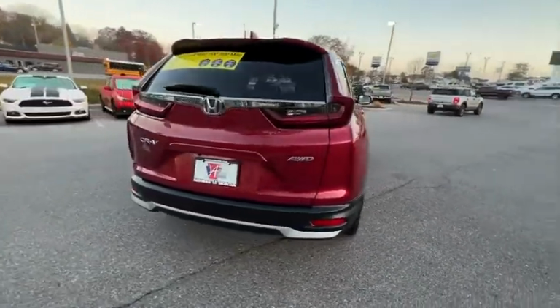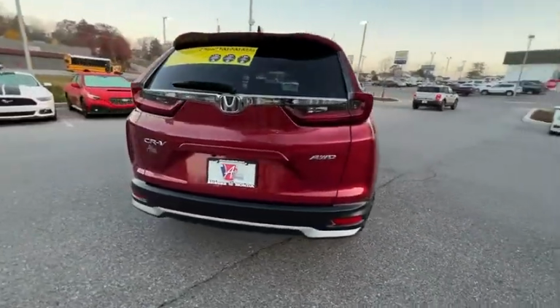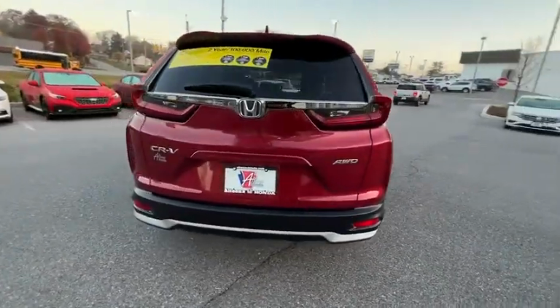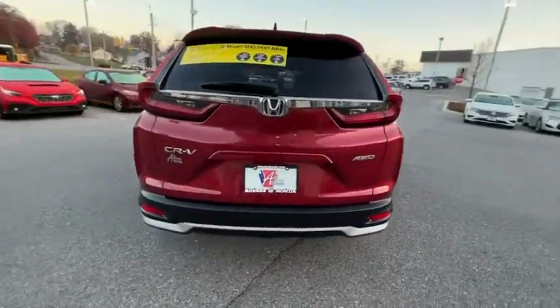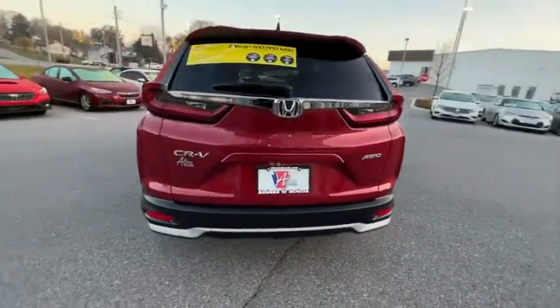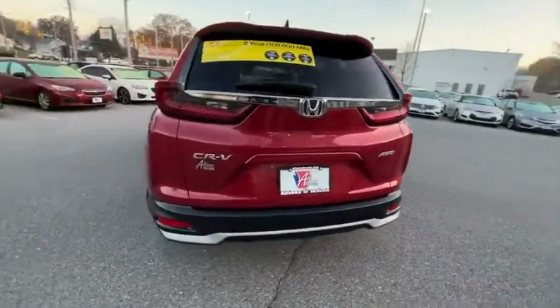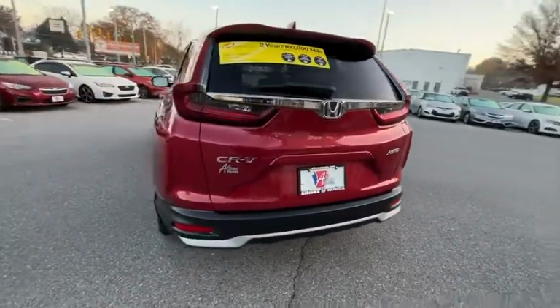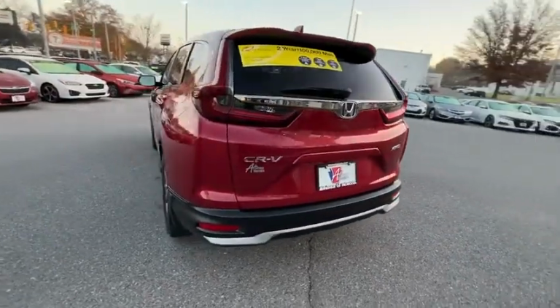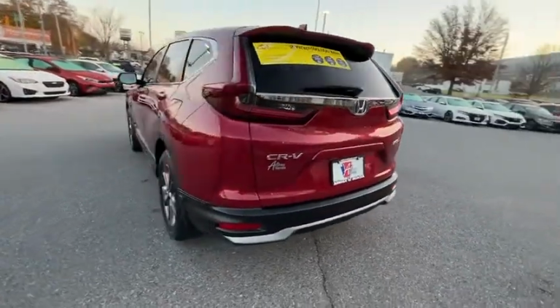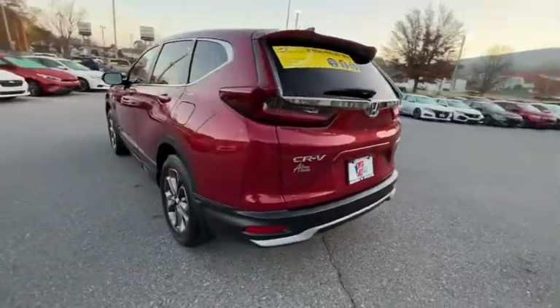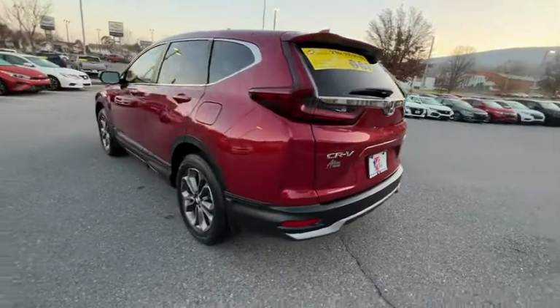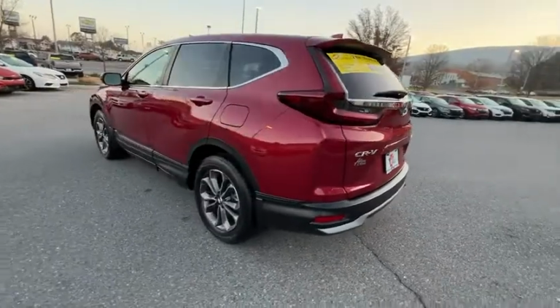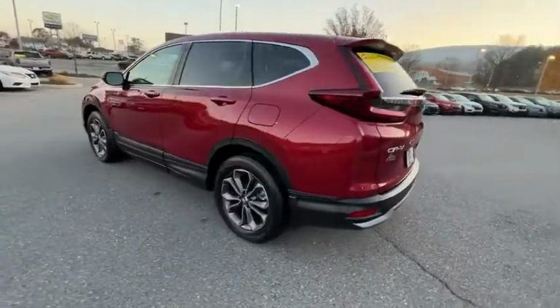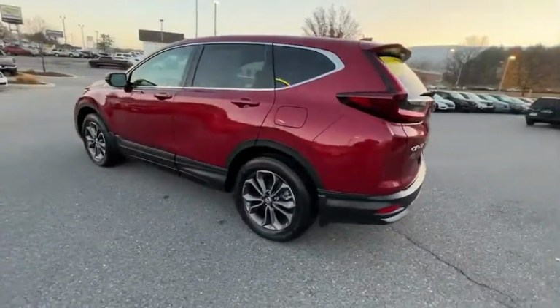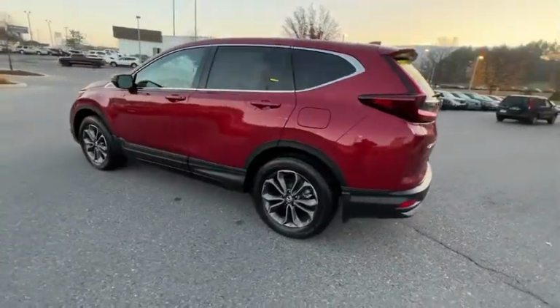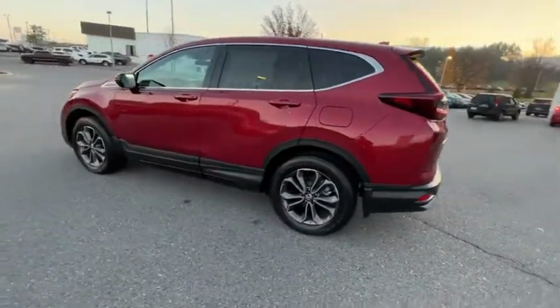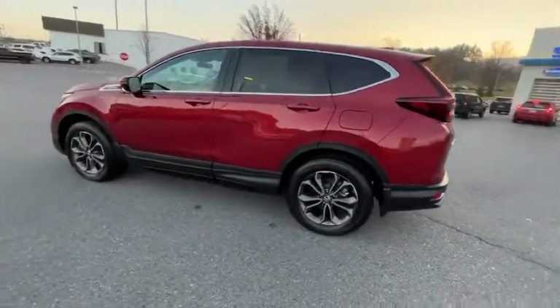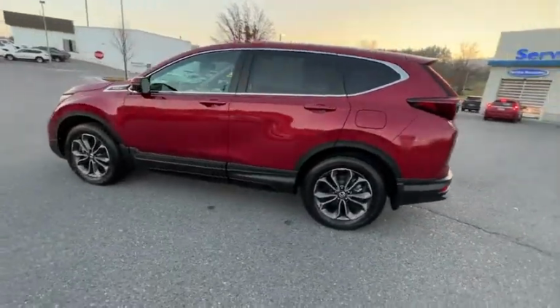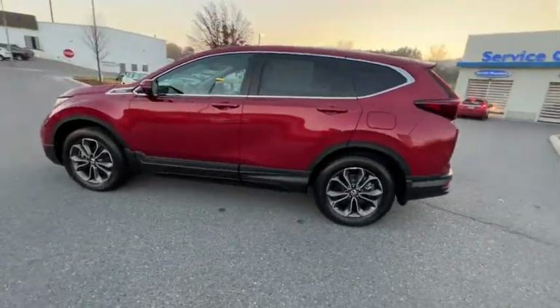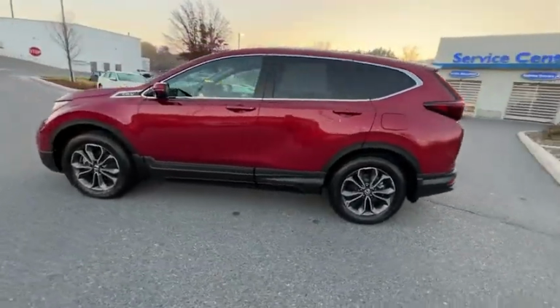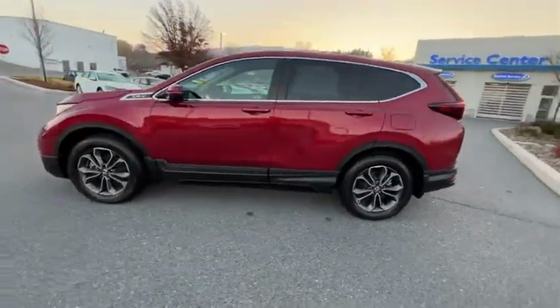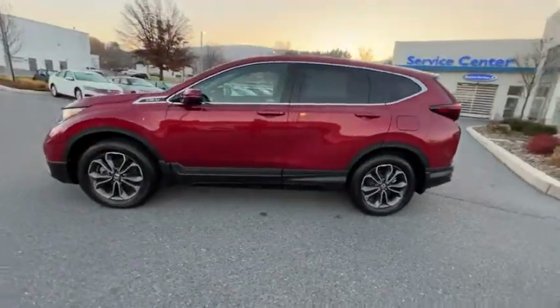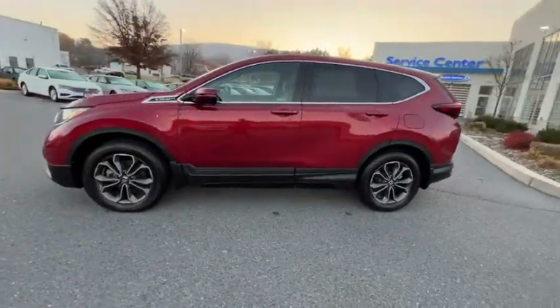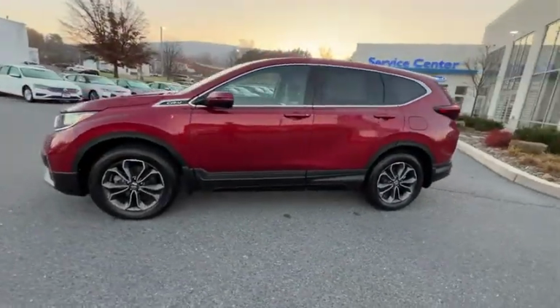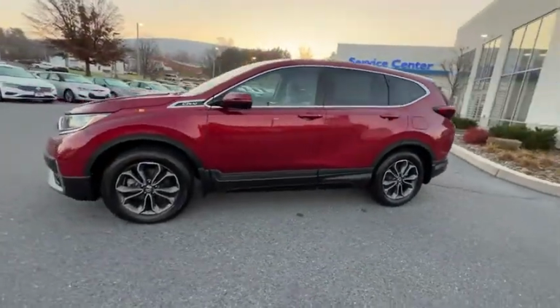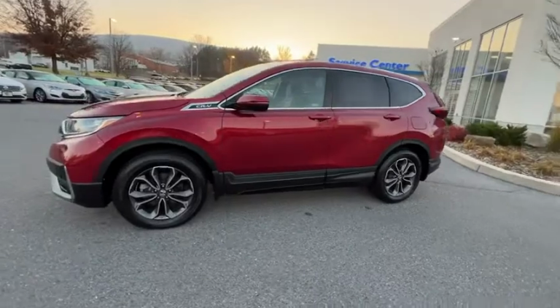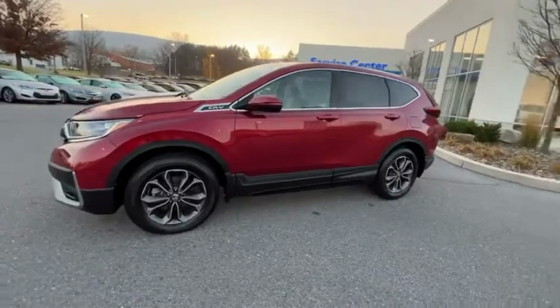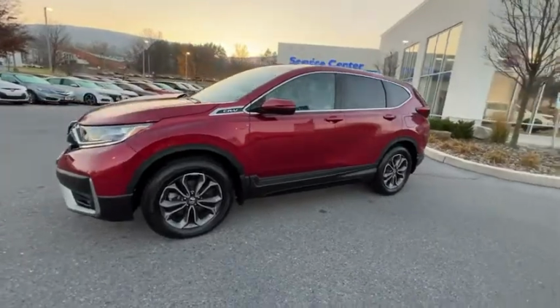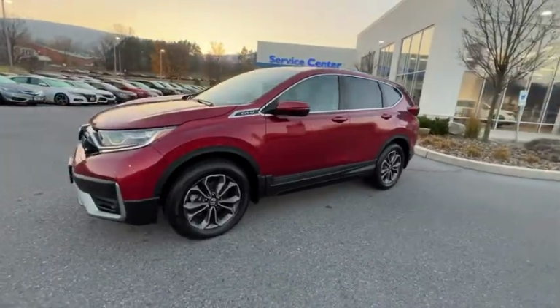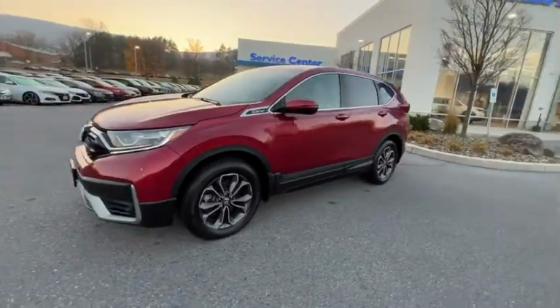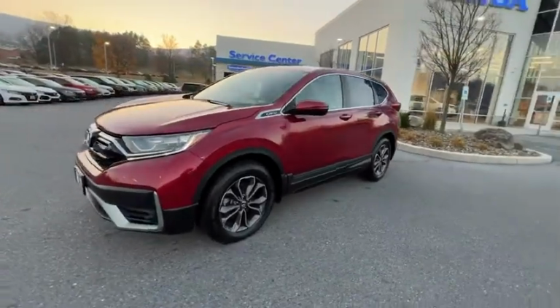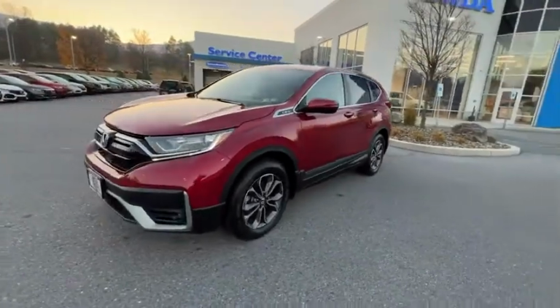This vehicle has less than 30,000 miles. Here are some of this vehicle's great options: traction control, dual airbags, alloy wheels, power steering, and four-wheel disc brakes.